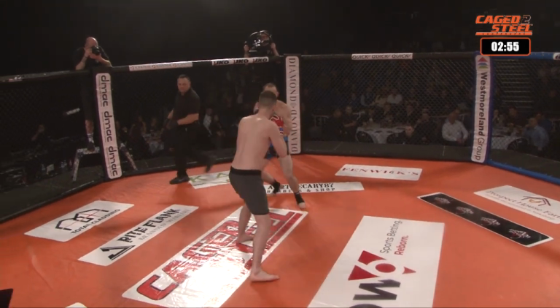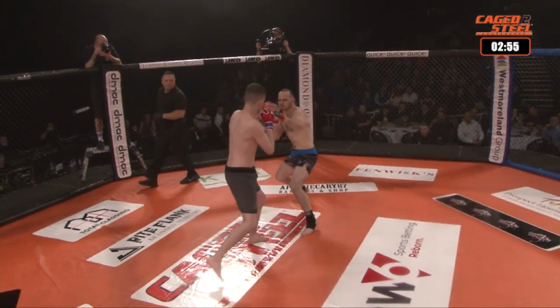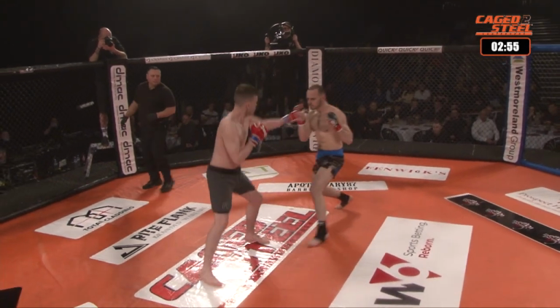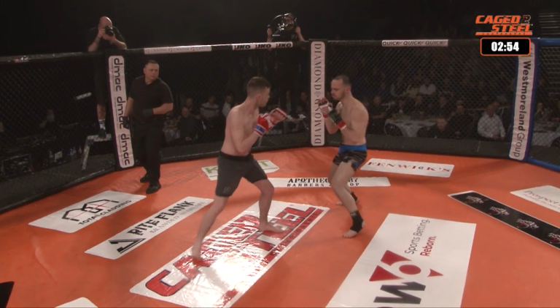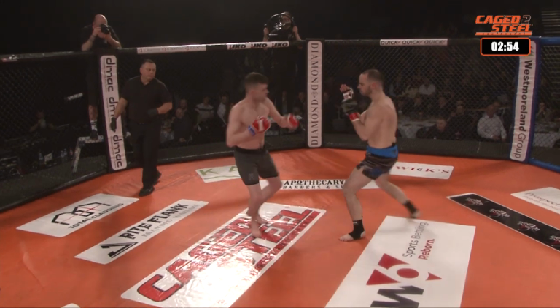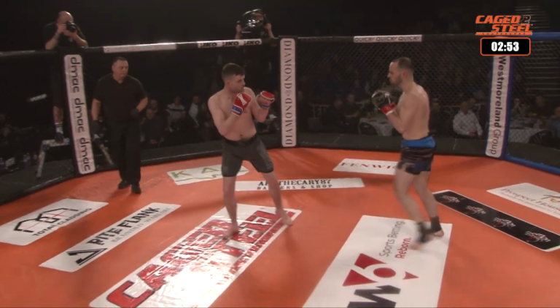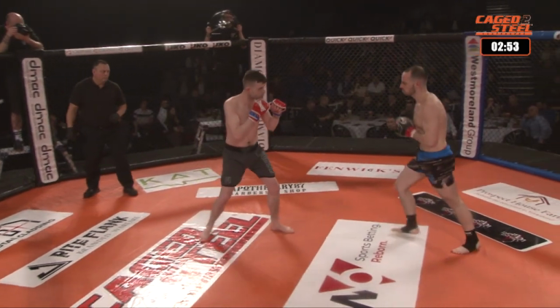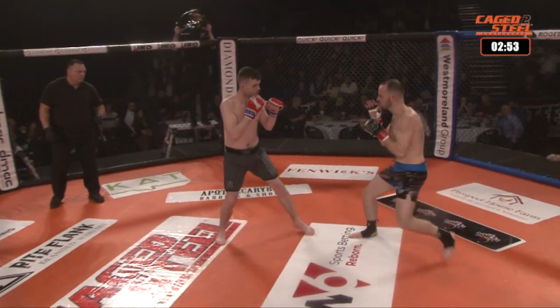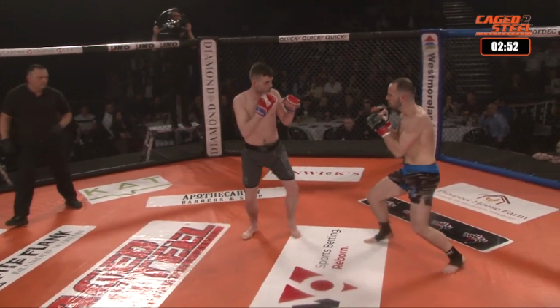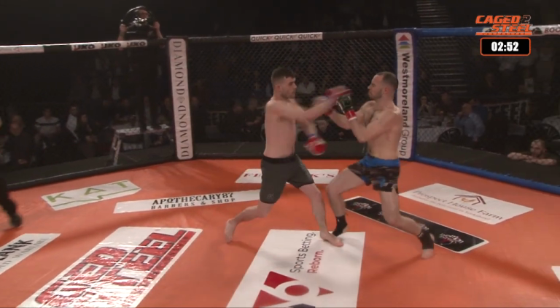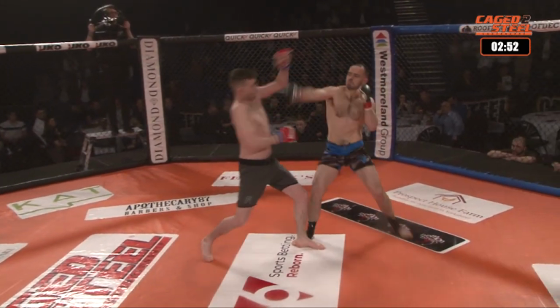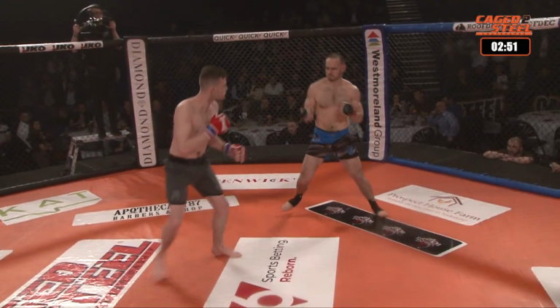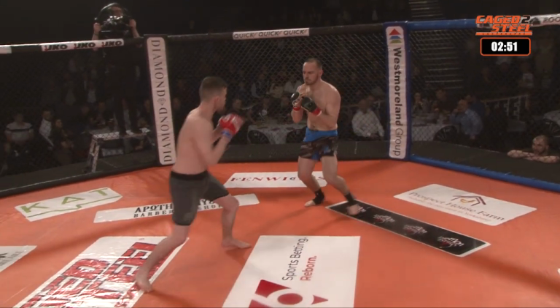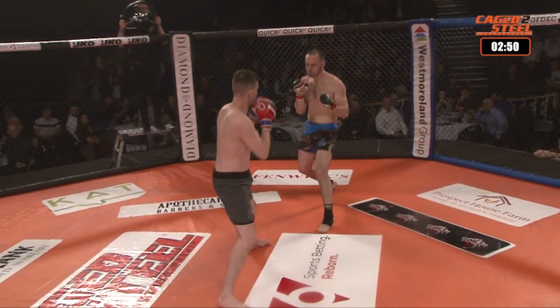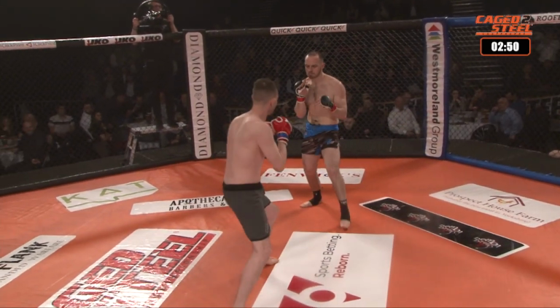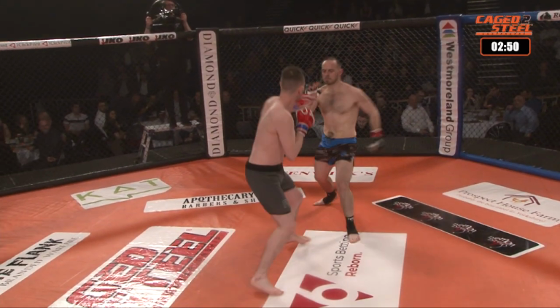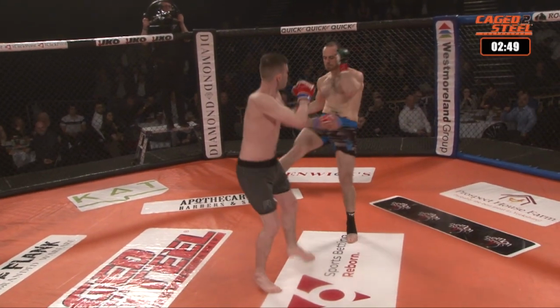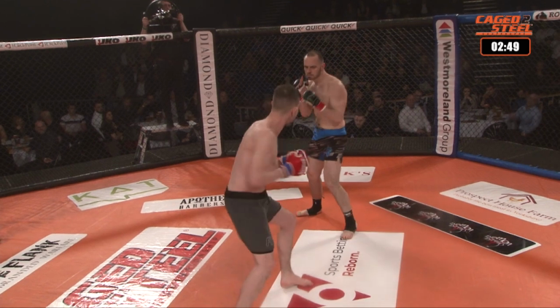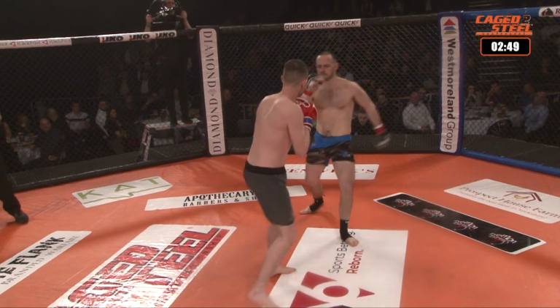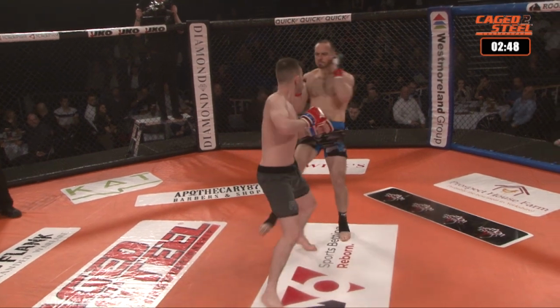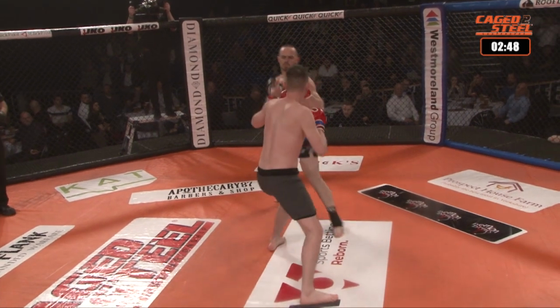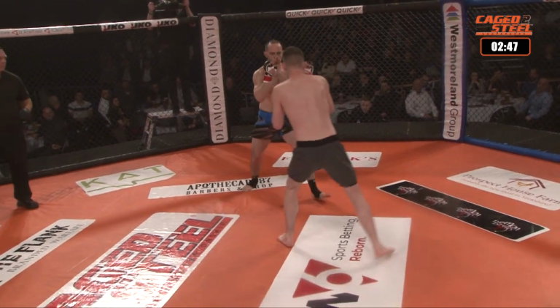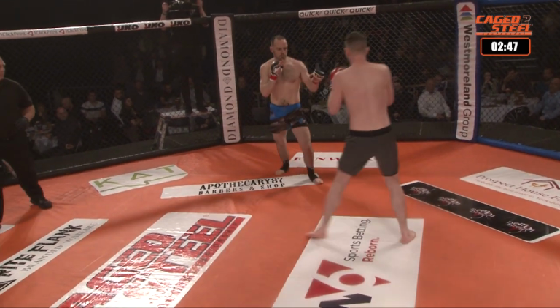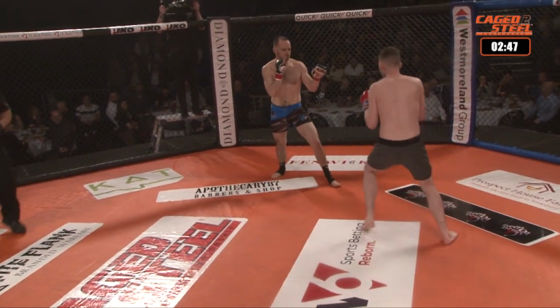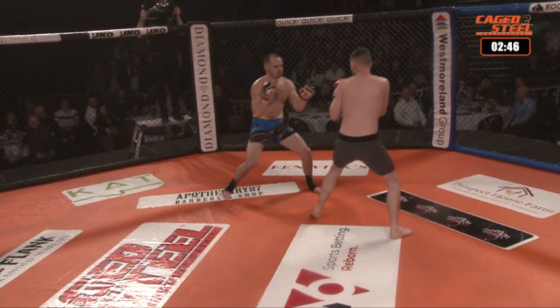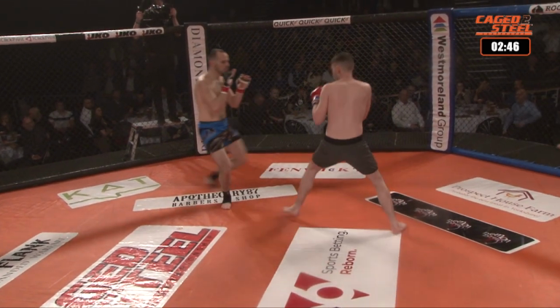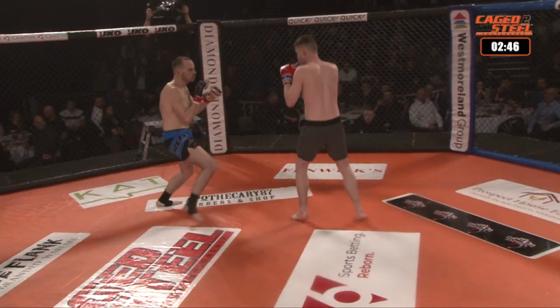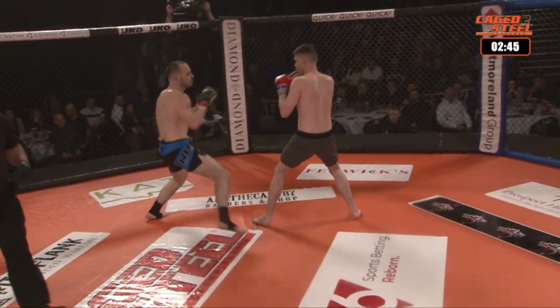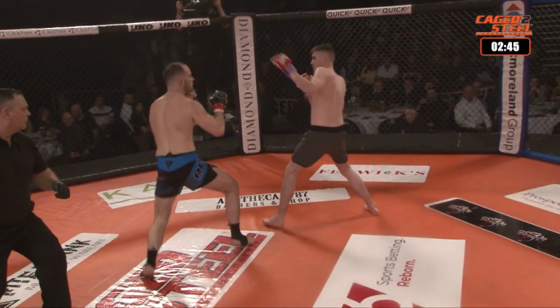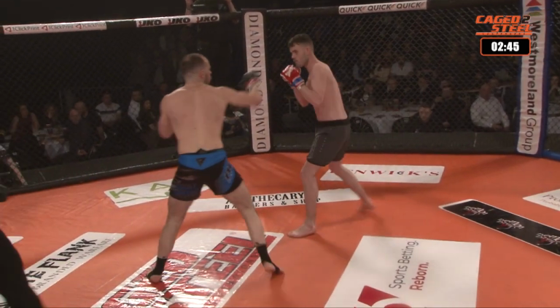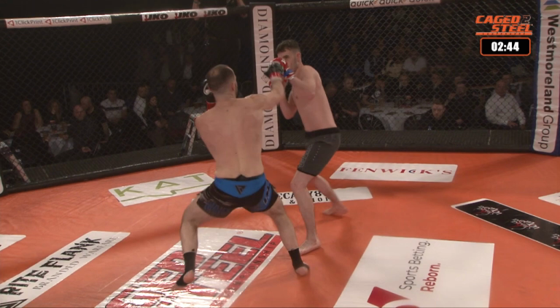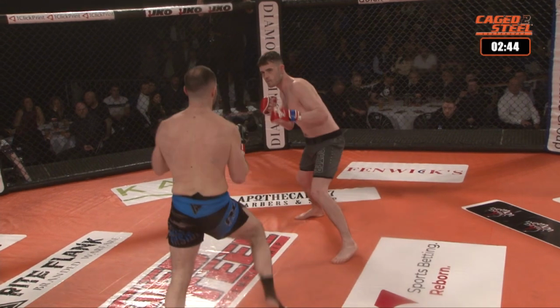This is Manley's first fight and he predicts a round one TKO. We've got Manley in the blue shorts and Knight in the dark grey shorts.